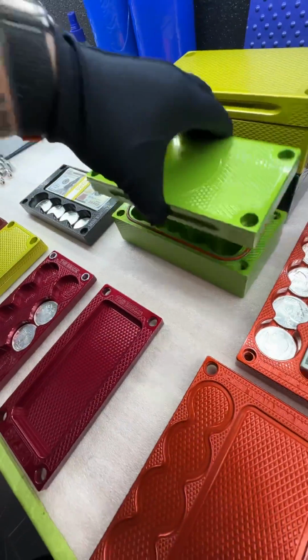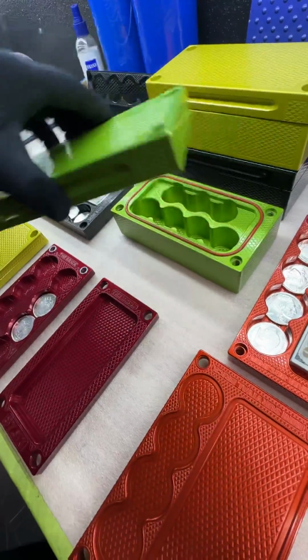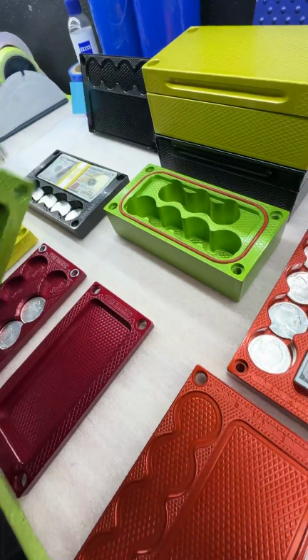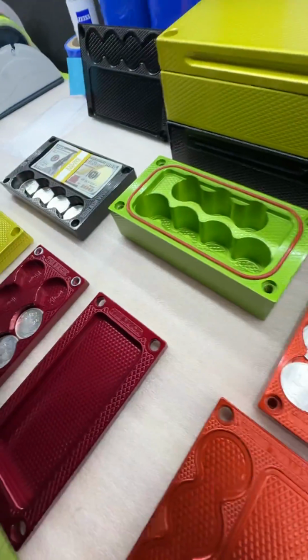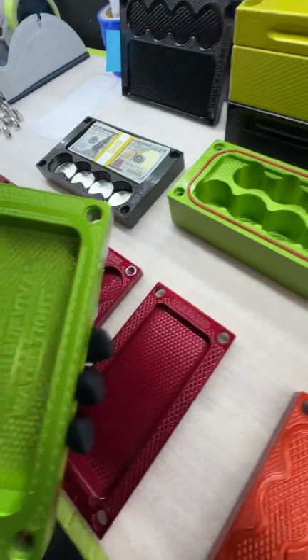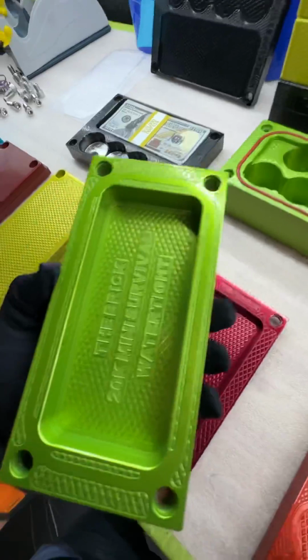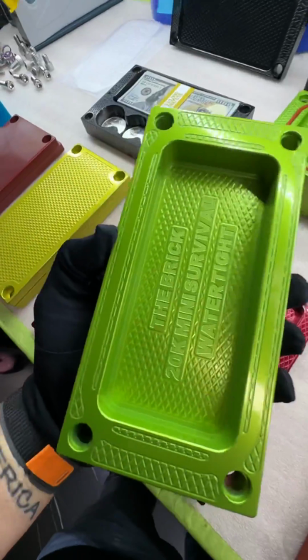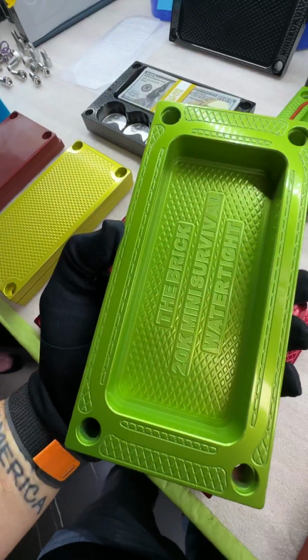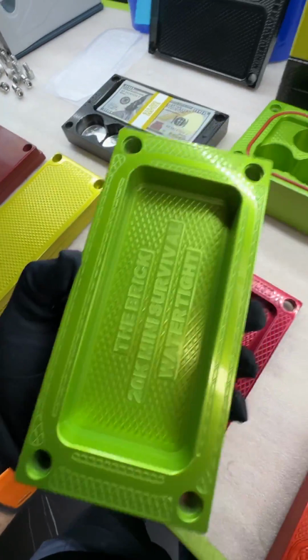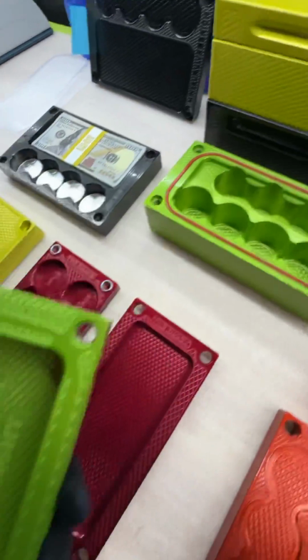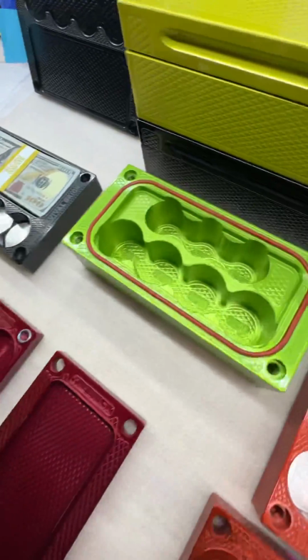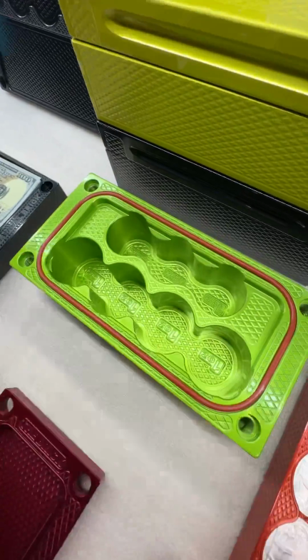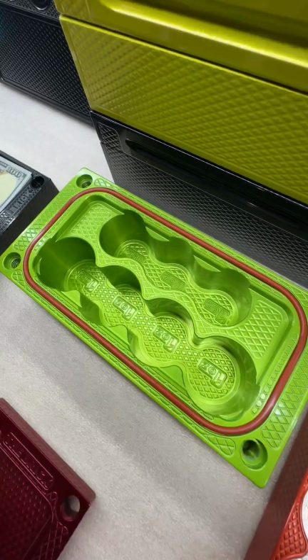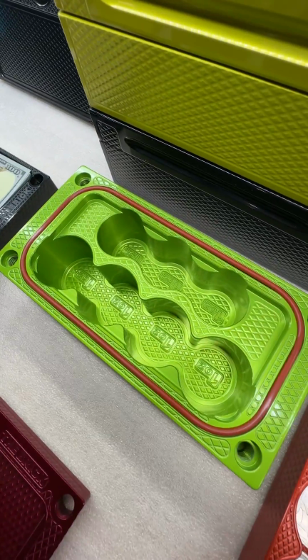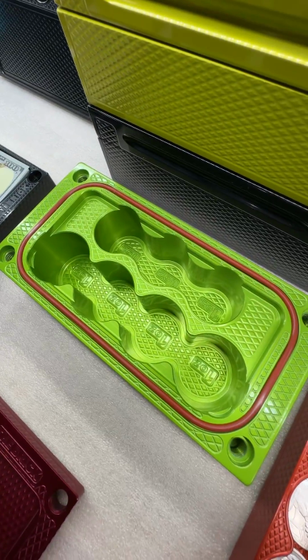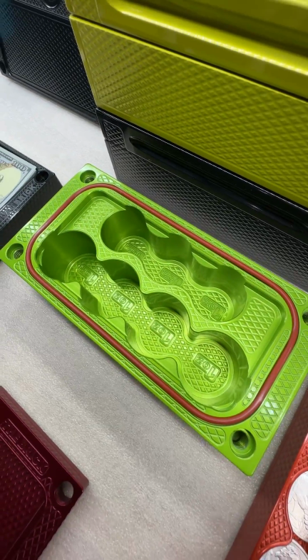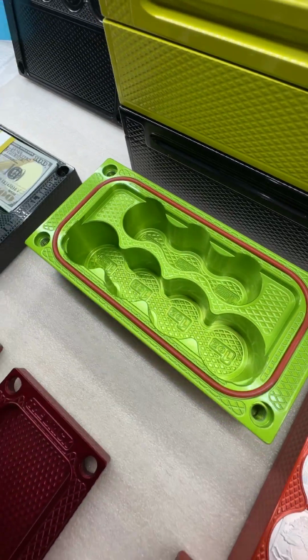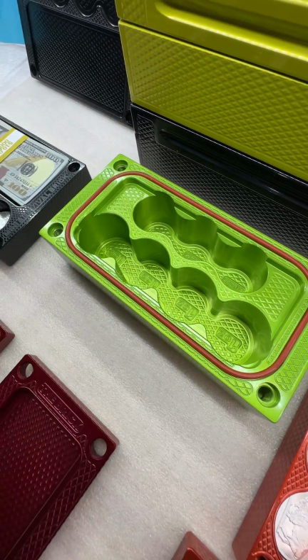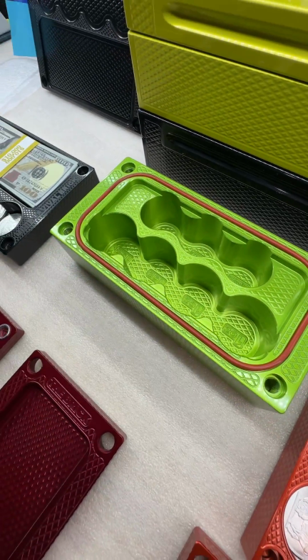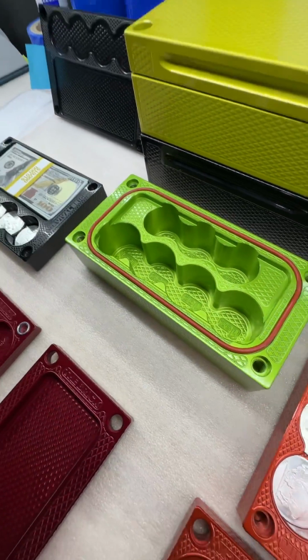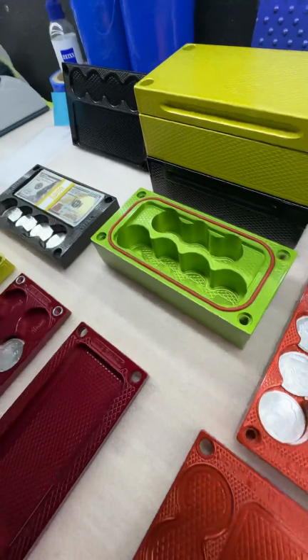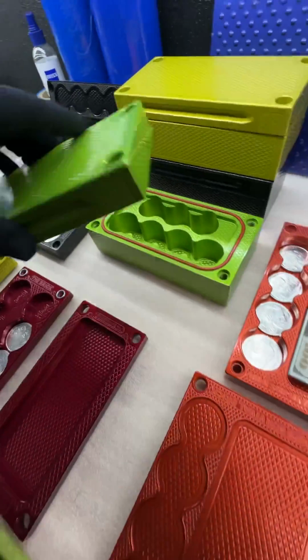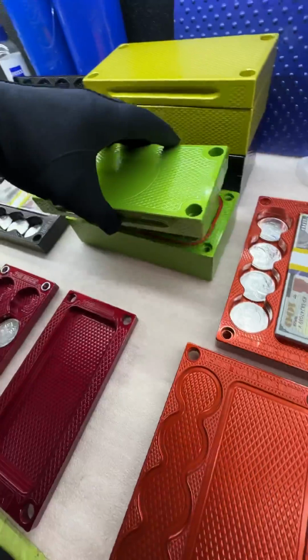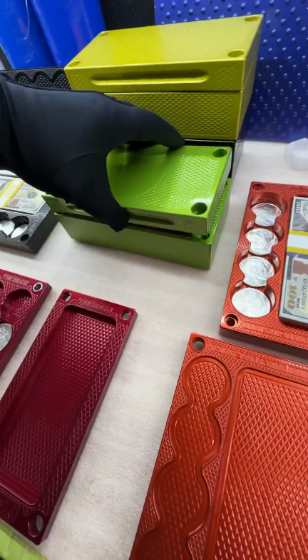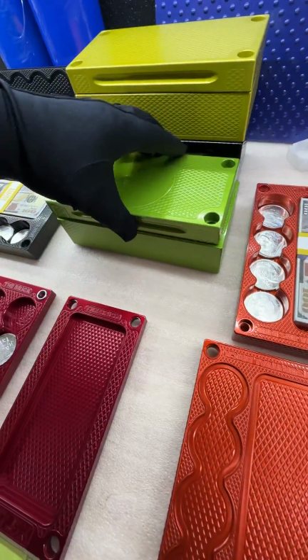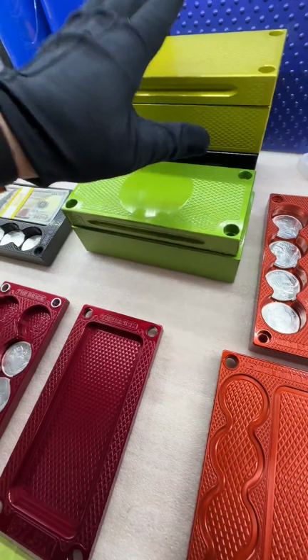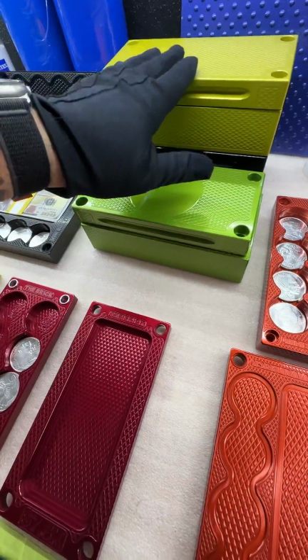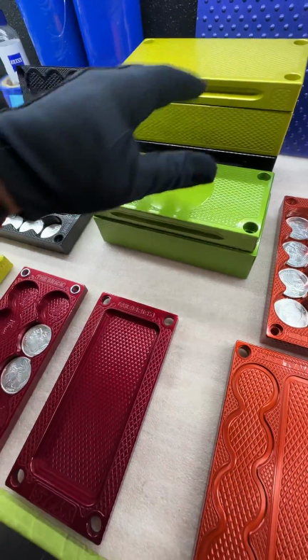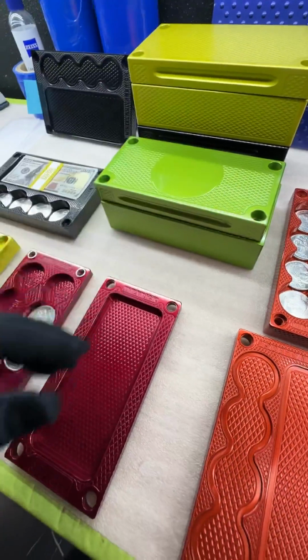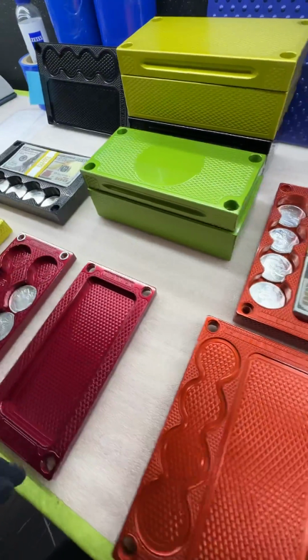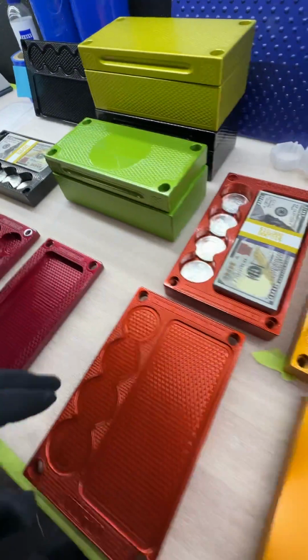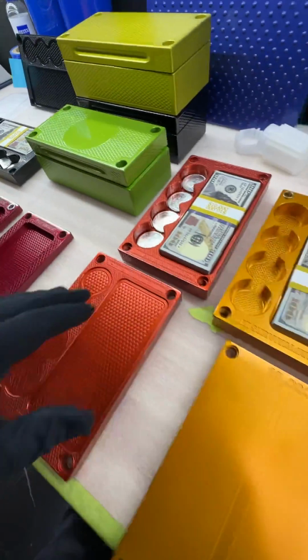The next most favorite of mine is this one. It holds $20,000 cash, three stacks of gold, and four stacks of silver coins. We have a couple of those in stock if that's the configuration you like.